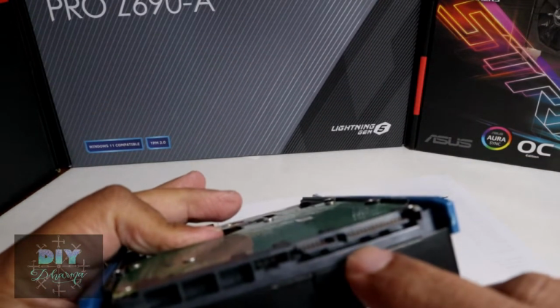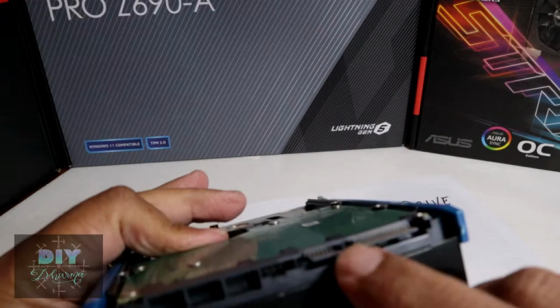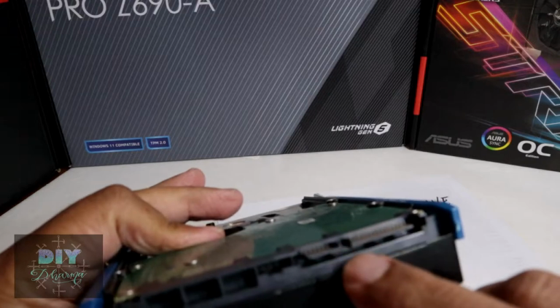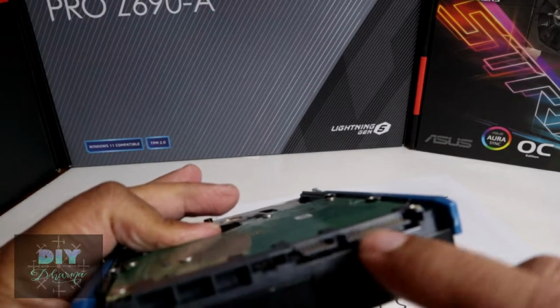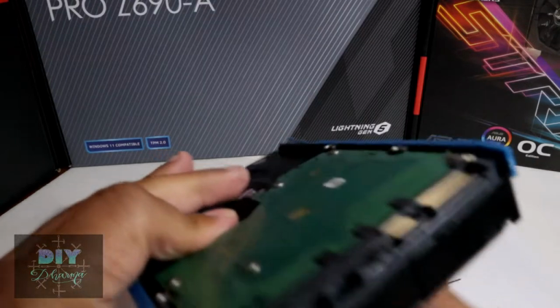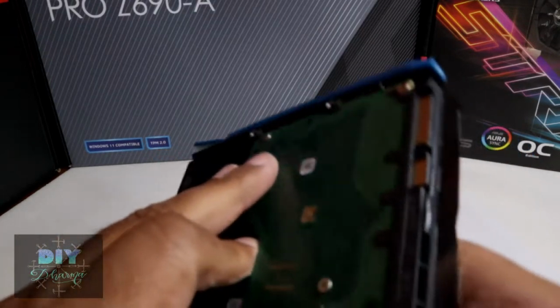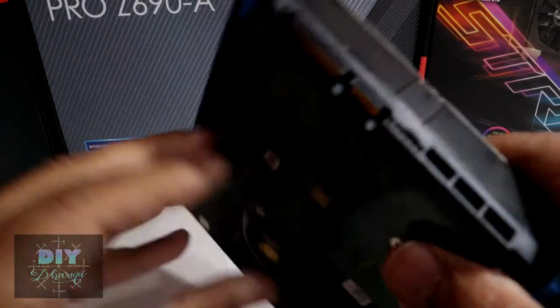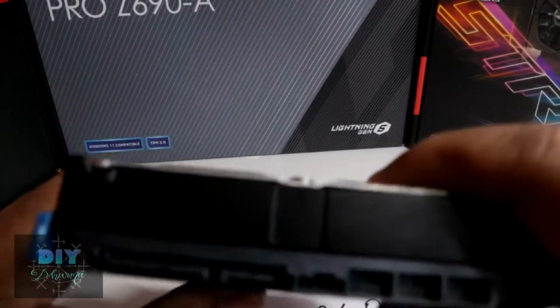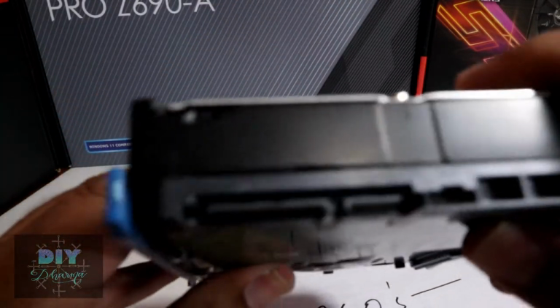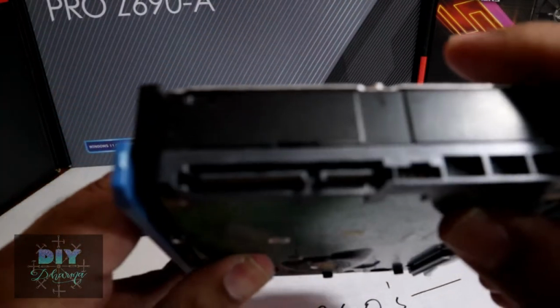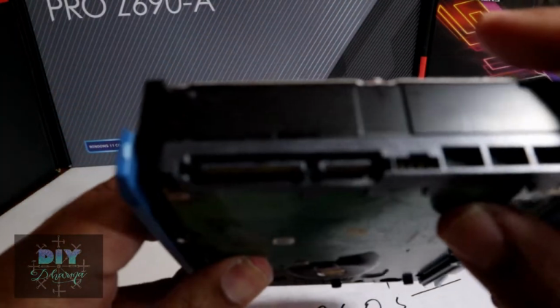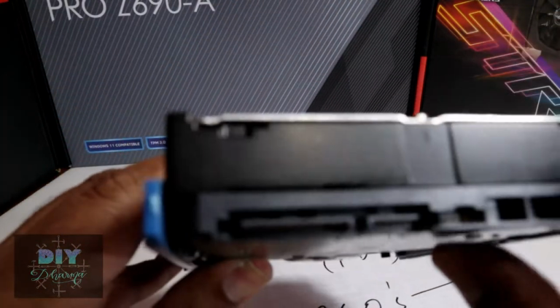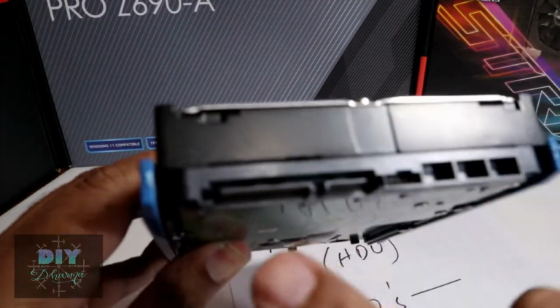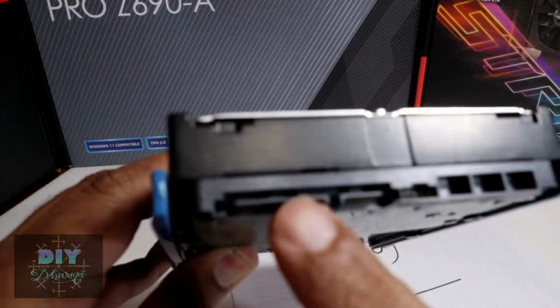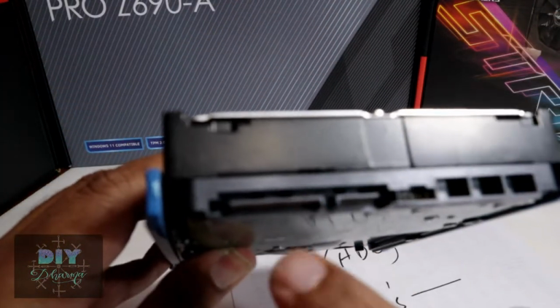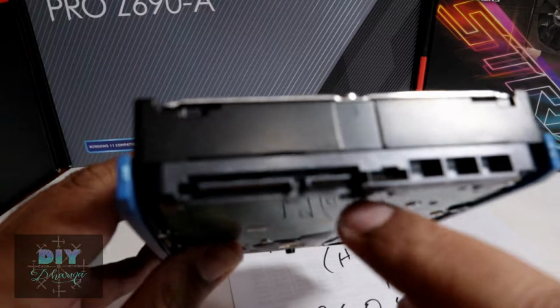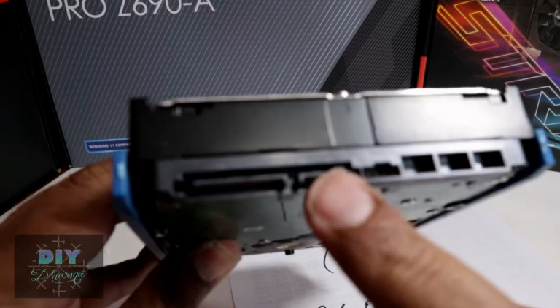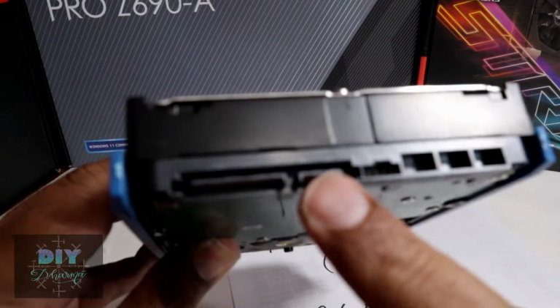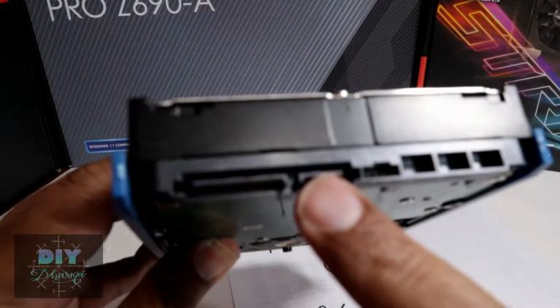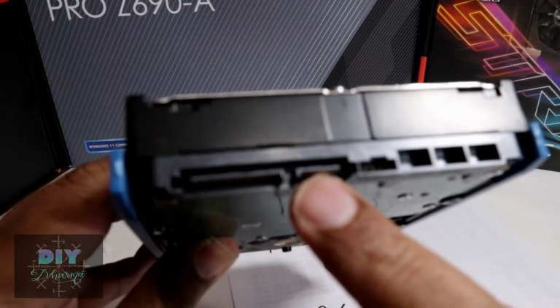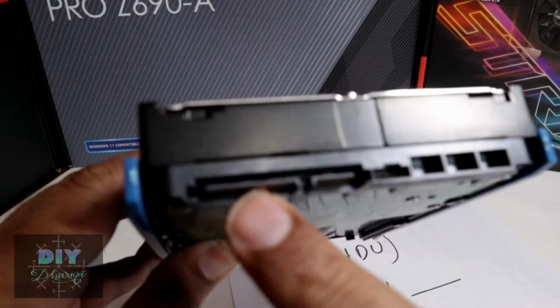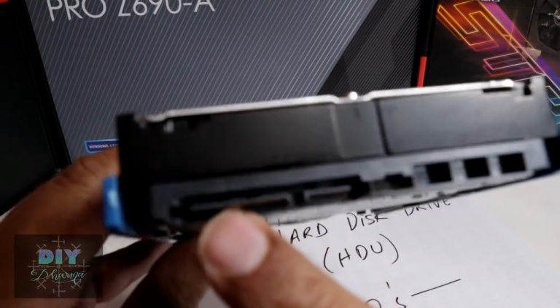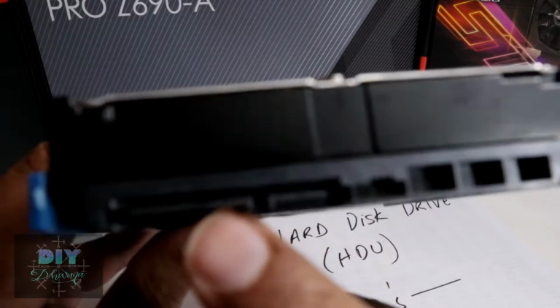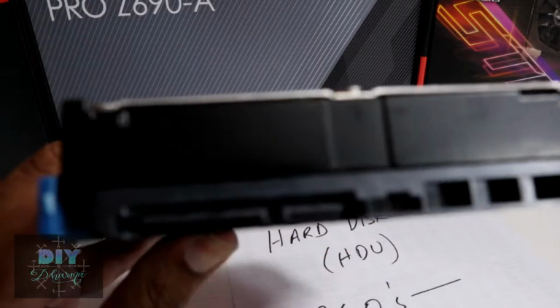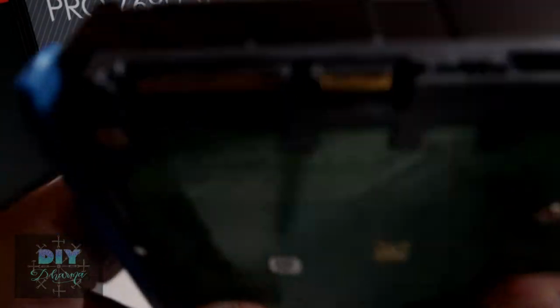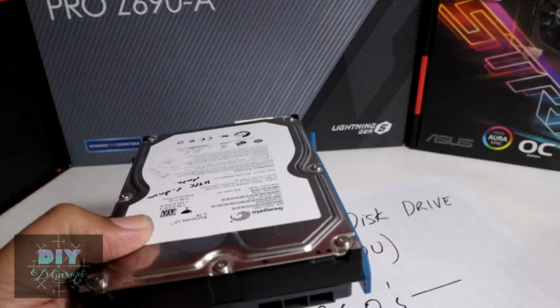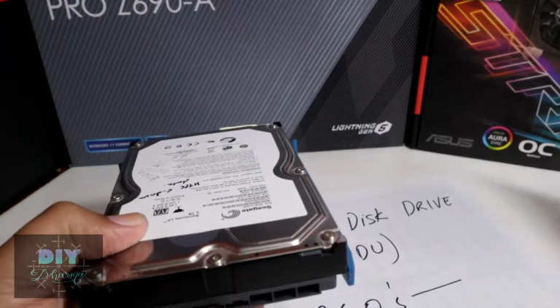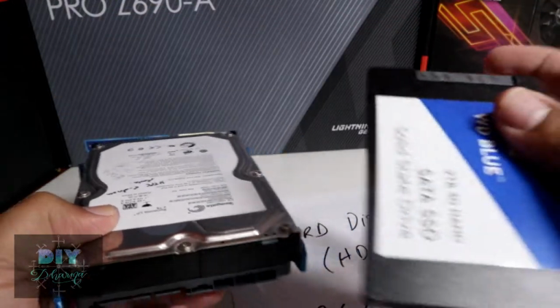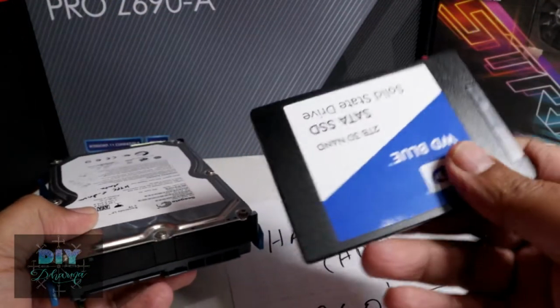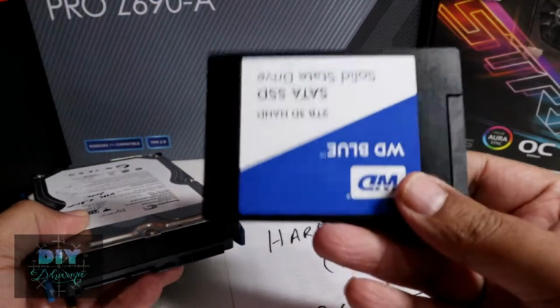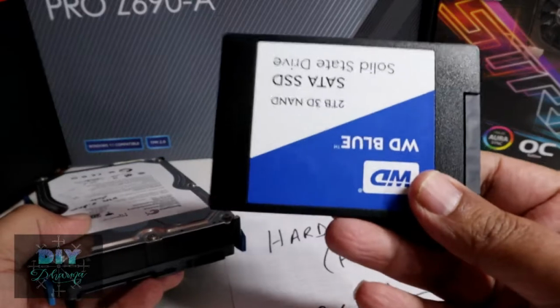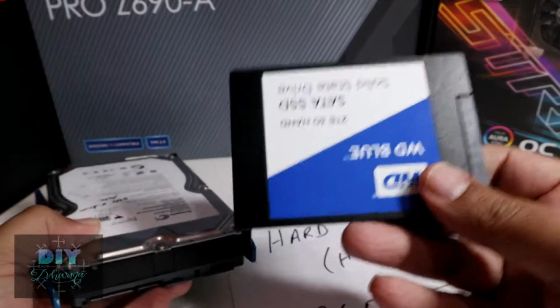Although these drives did evolve in terms of interfaces, they used to have what's called an IDE interface and then moved on to what's called a SATA — Serial ATA — interface. This here is the SATA interface connector, and this is the power connector for it.